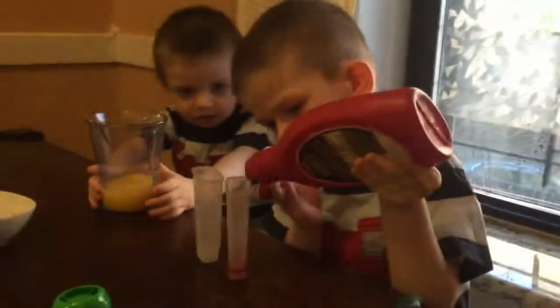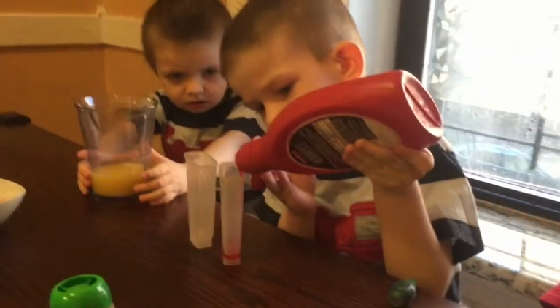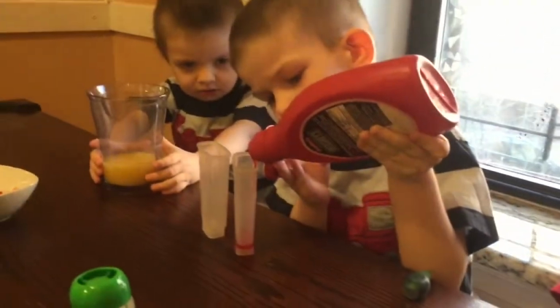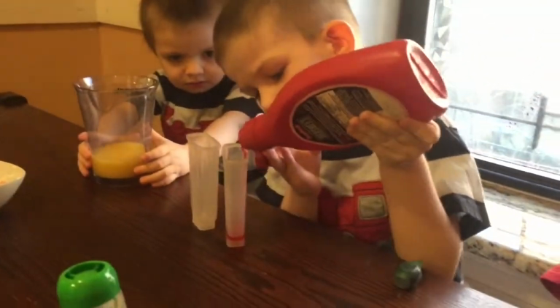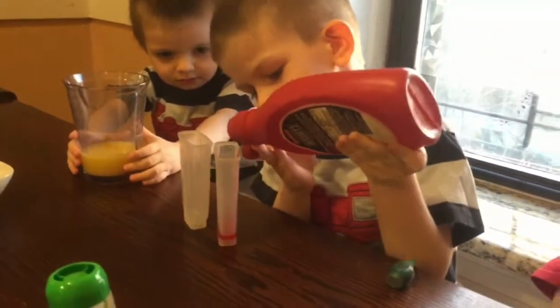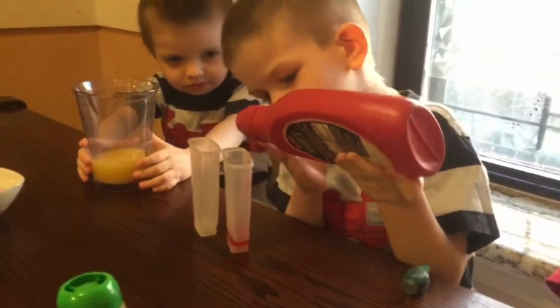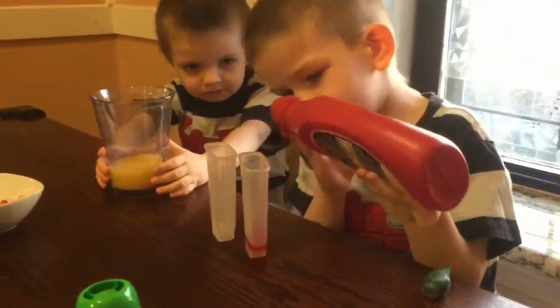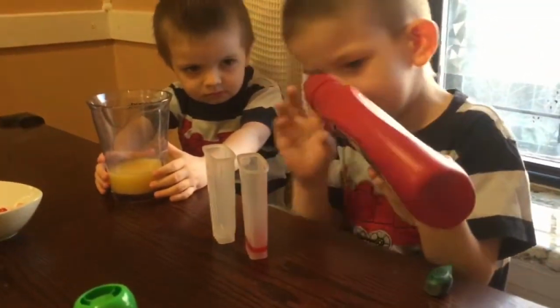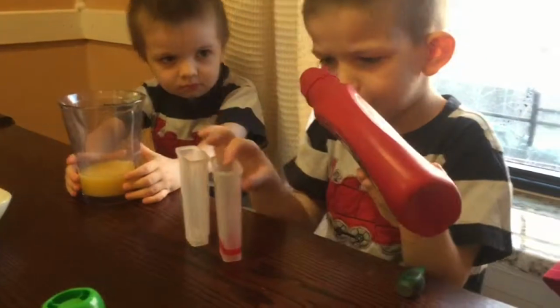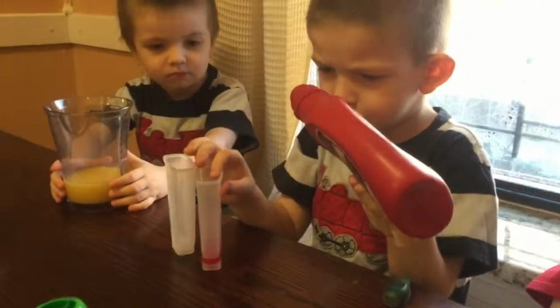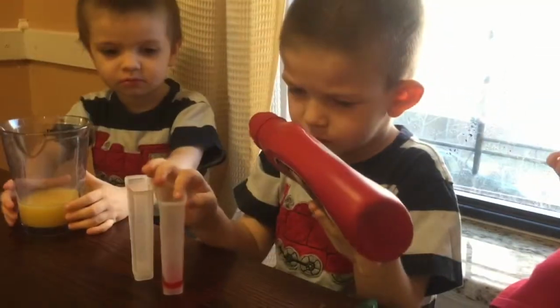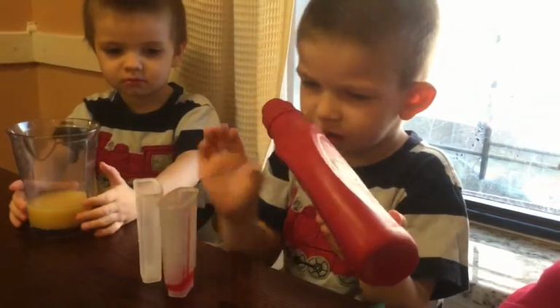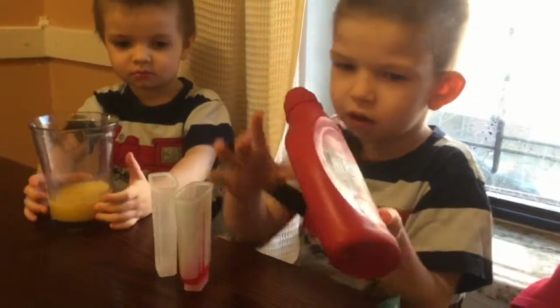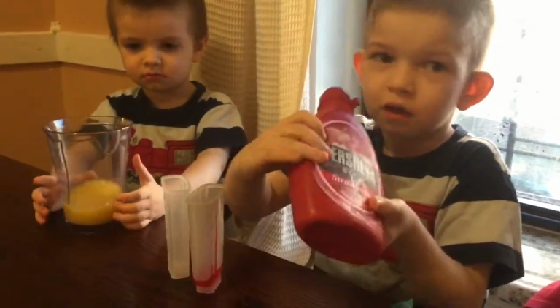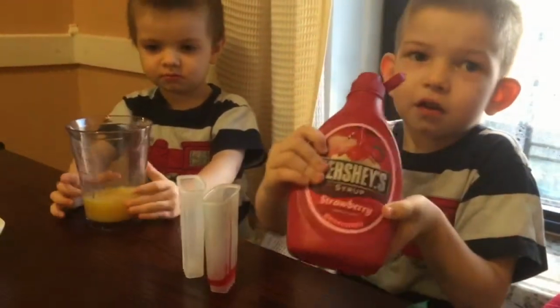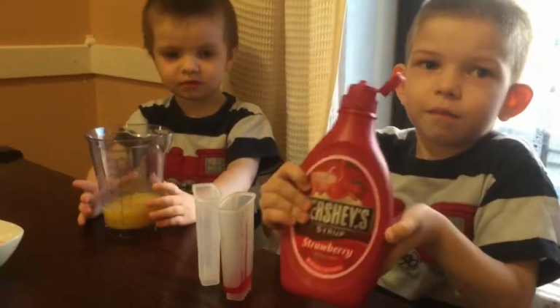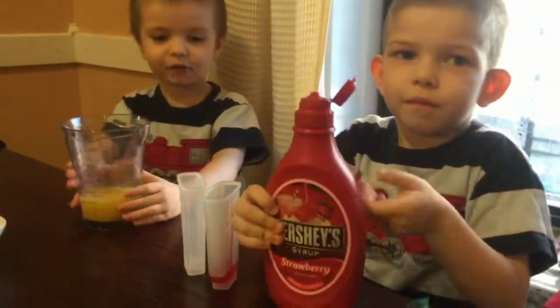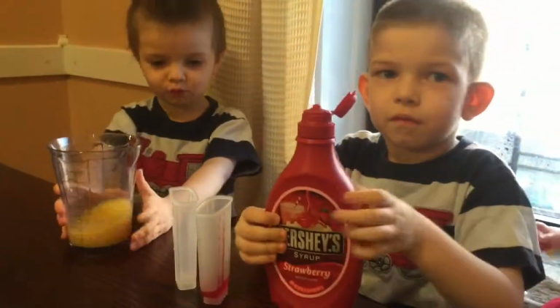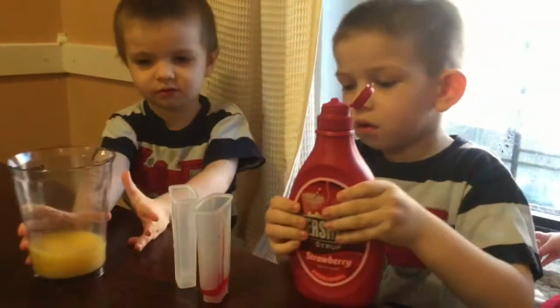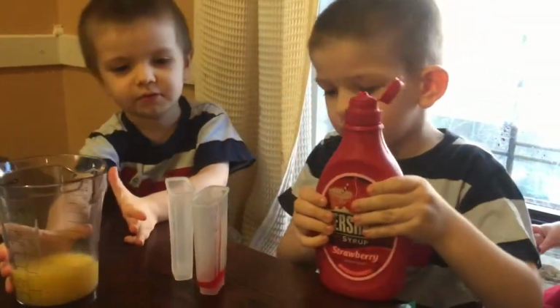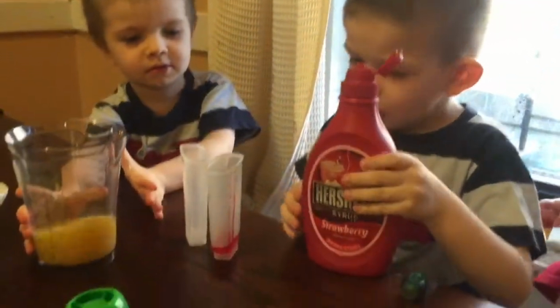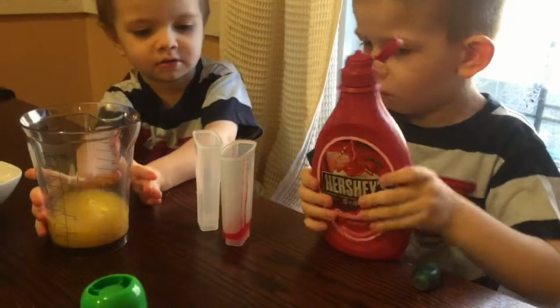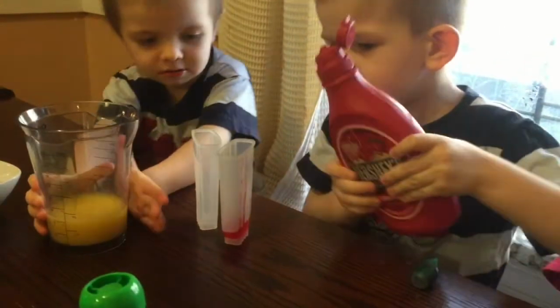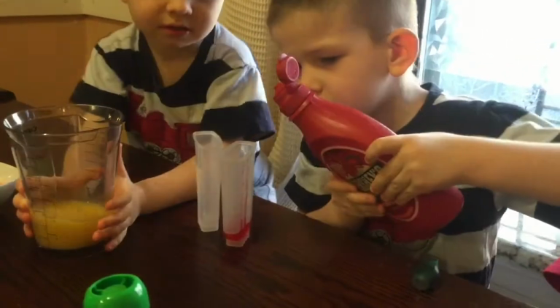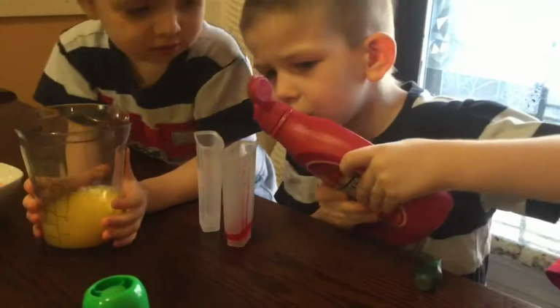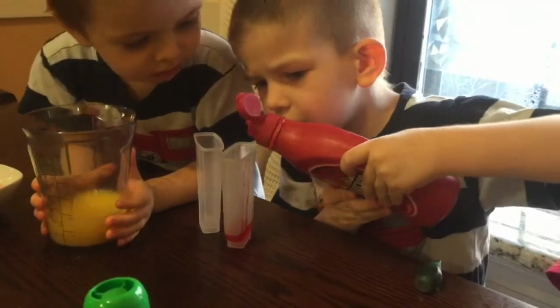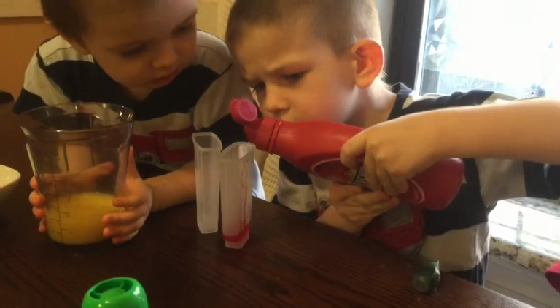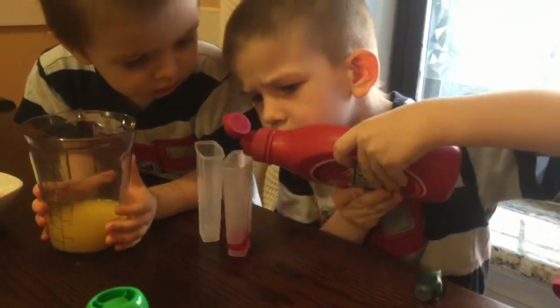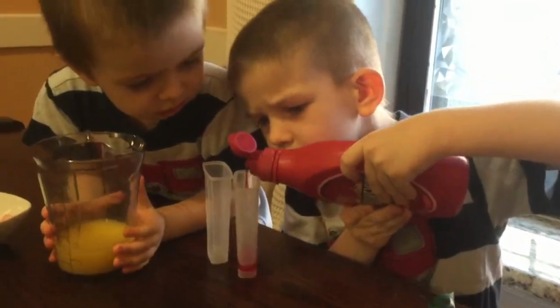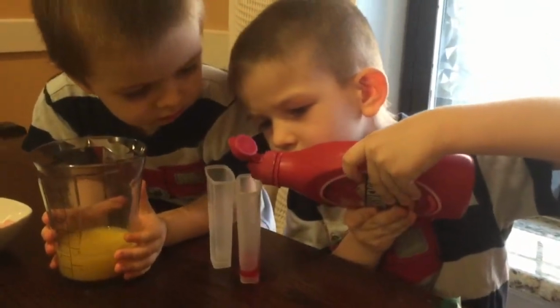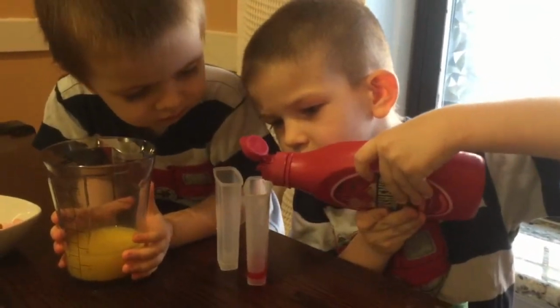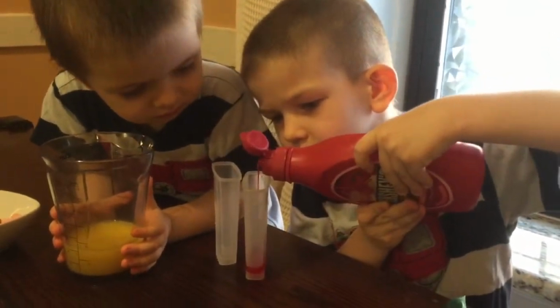What are you putting there? Okay, like syrup. Isn't it too much? It's not gonna be too sweet? No. Okay. Matthew, I think it's enough. I think it's enough.